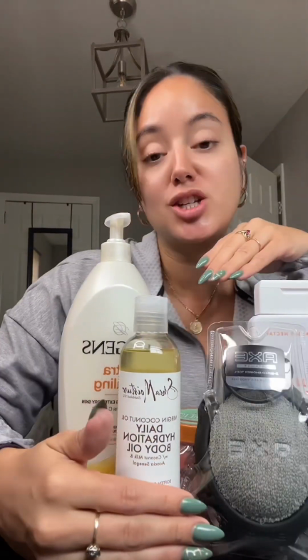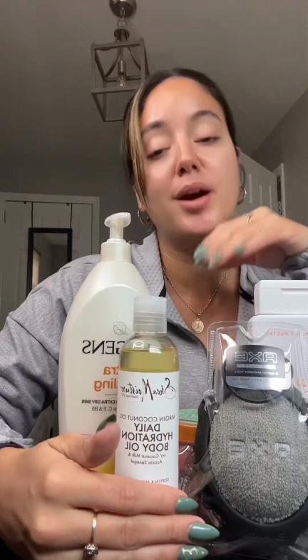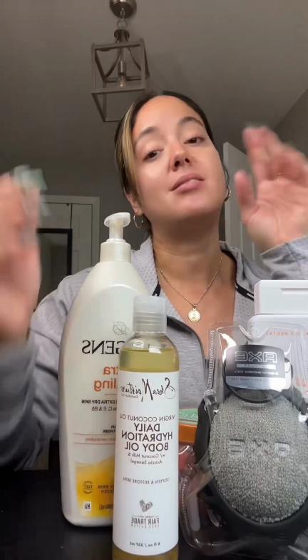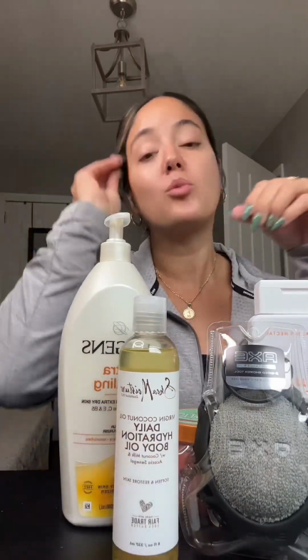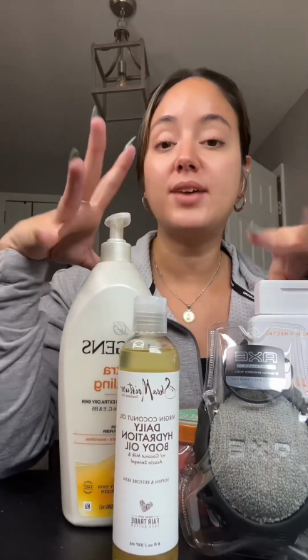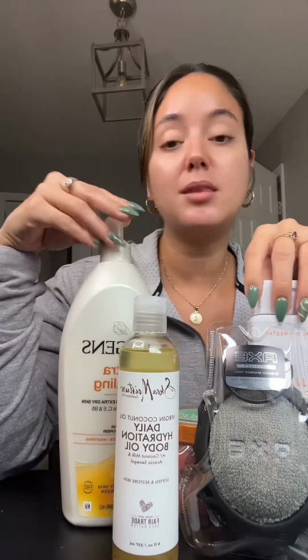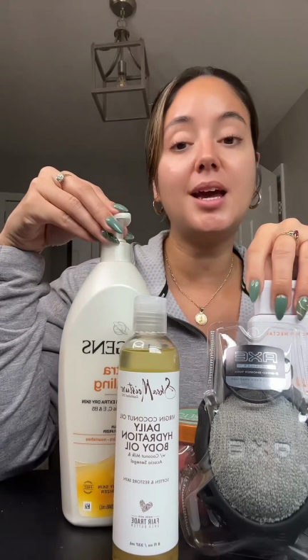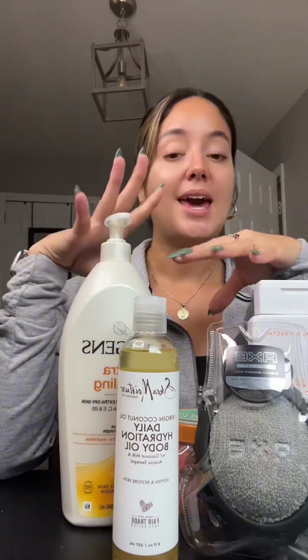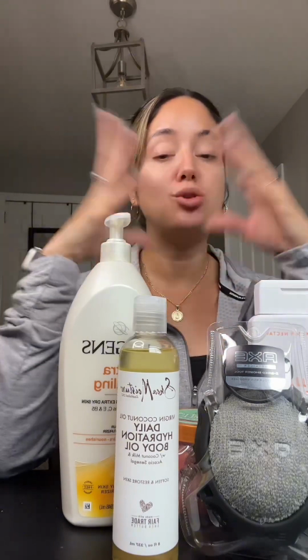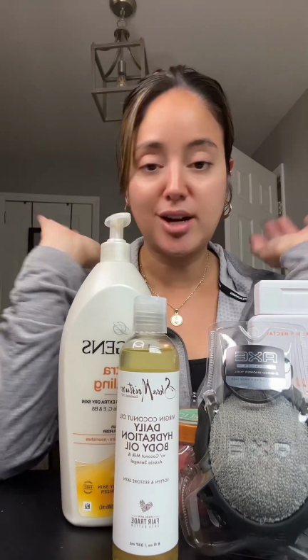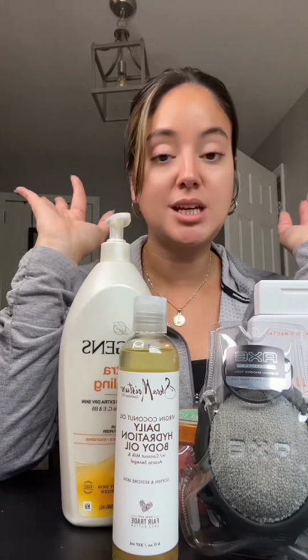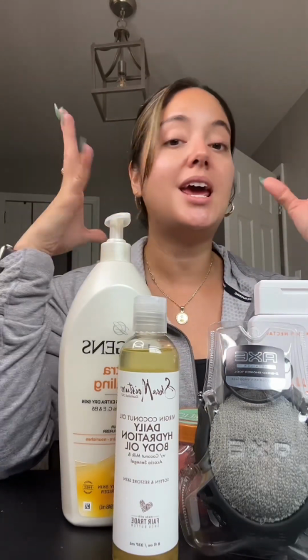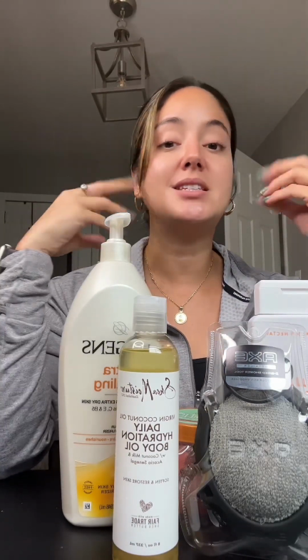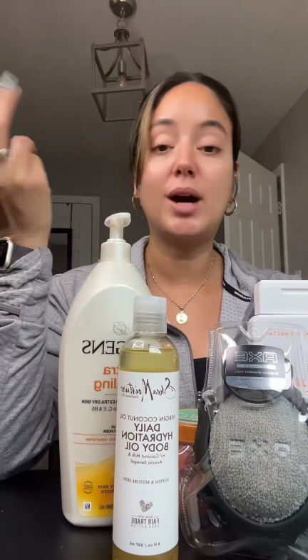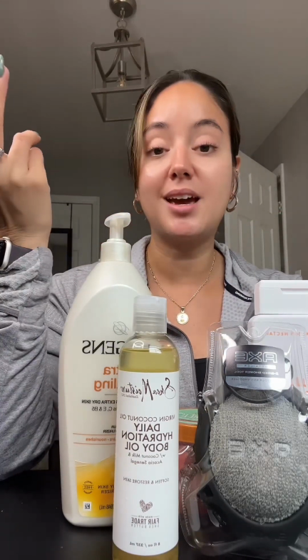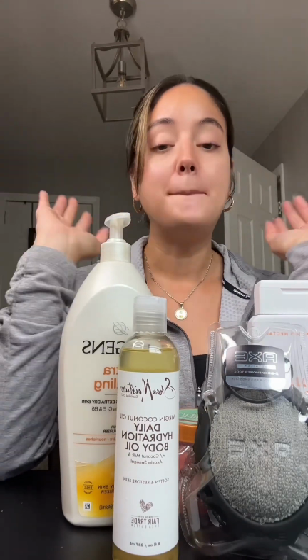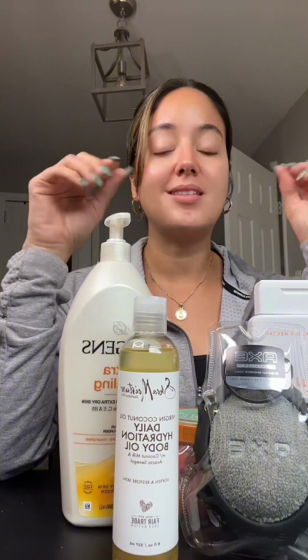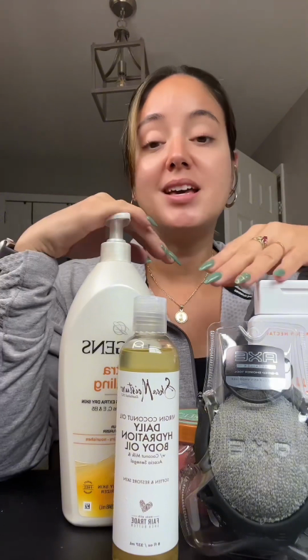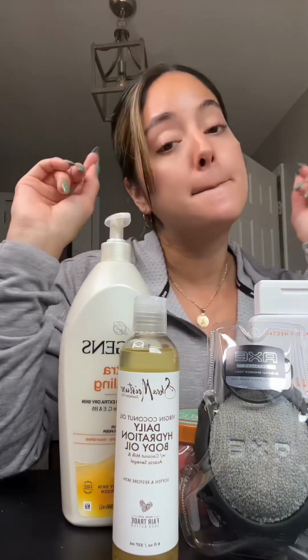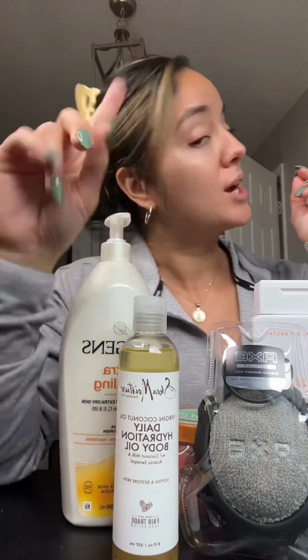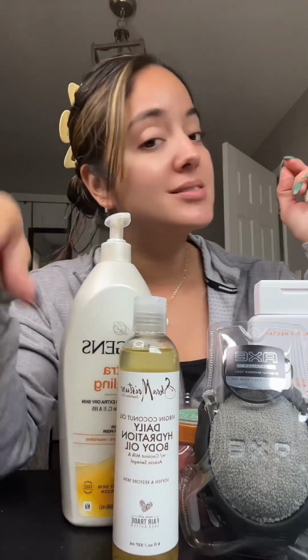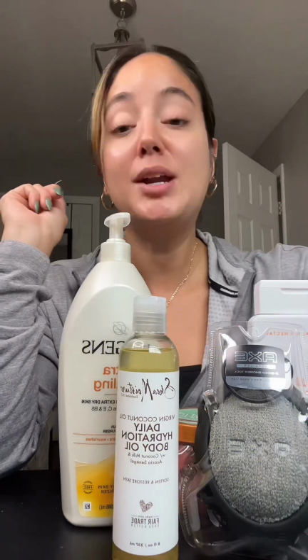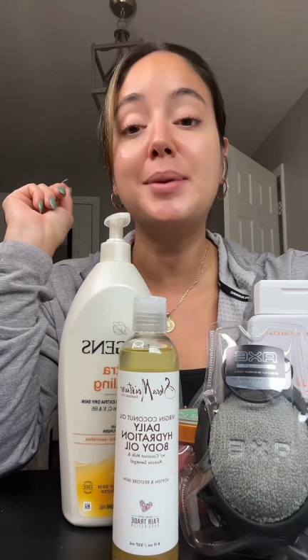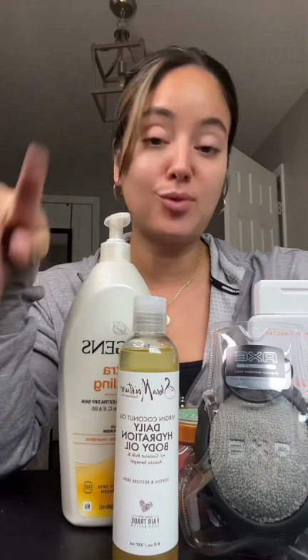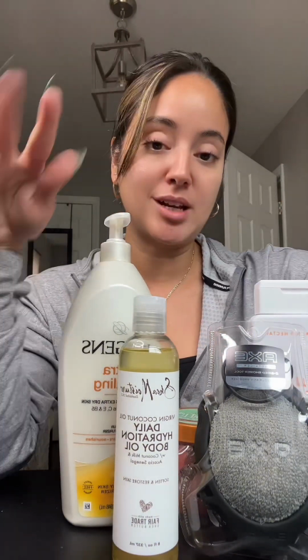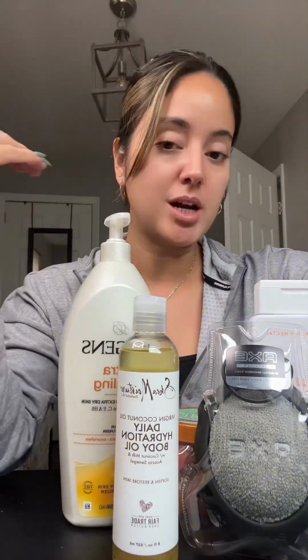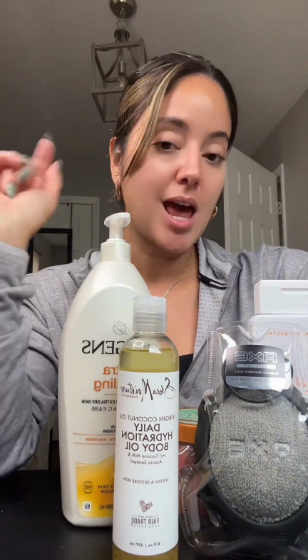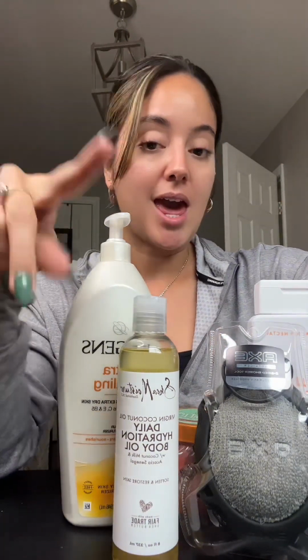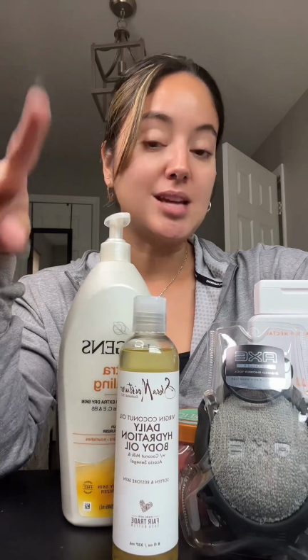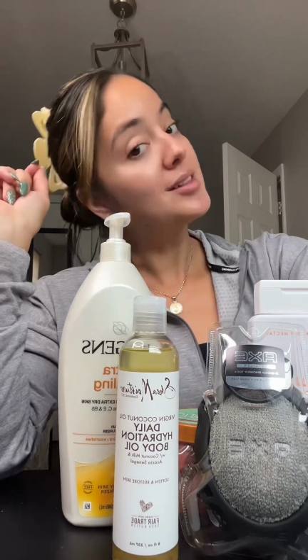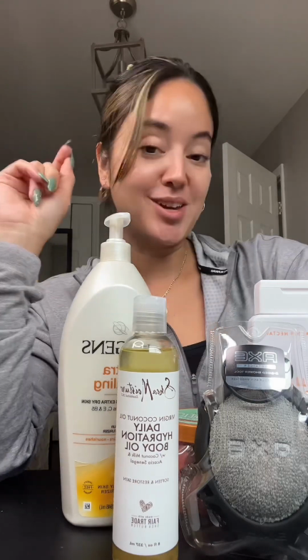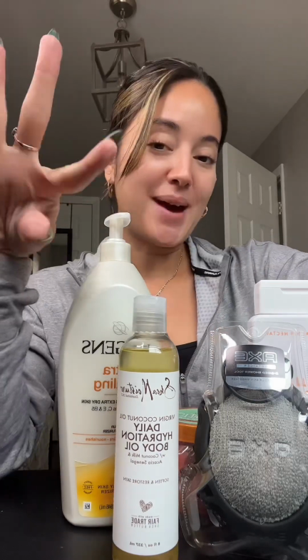Those are the skincare products that I use in the shower that I think are worth the investment and the money. You guys try out this routine and see if you like it. Let me know in the comments if you use any of these products and how you like them. Thank you guys, bye bye!